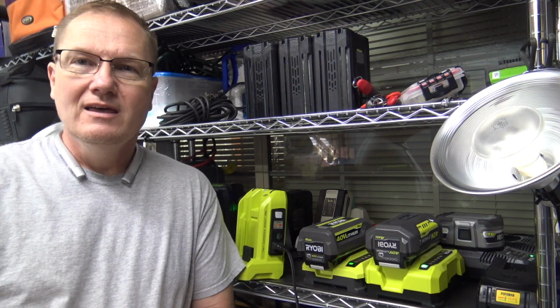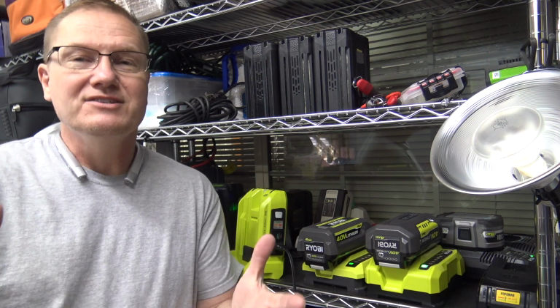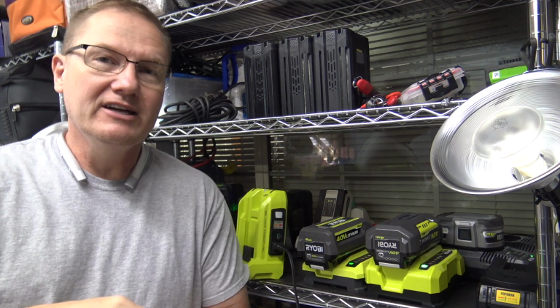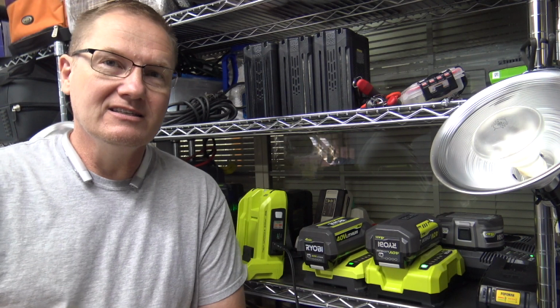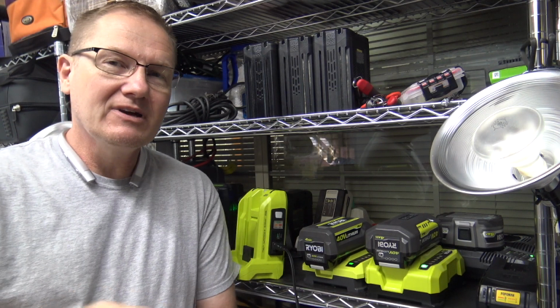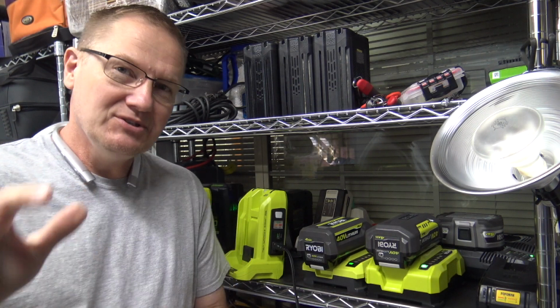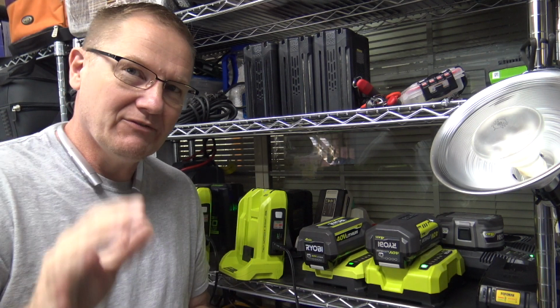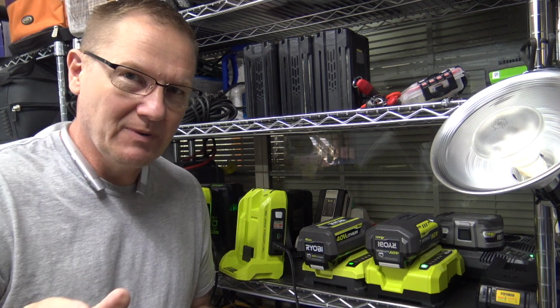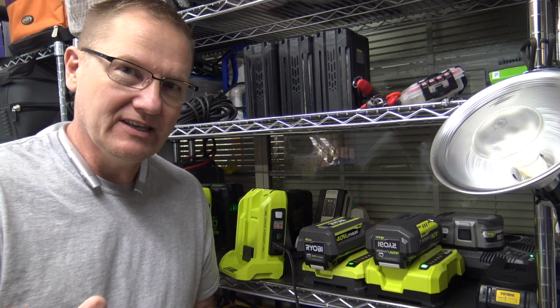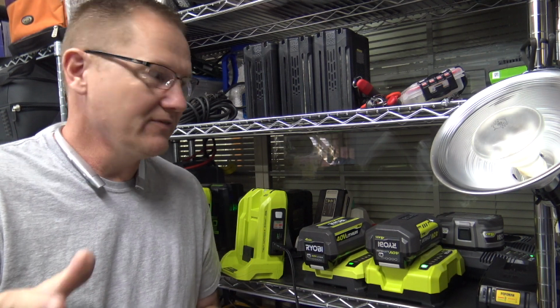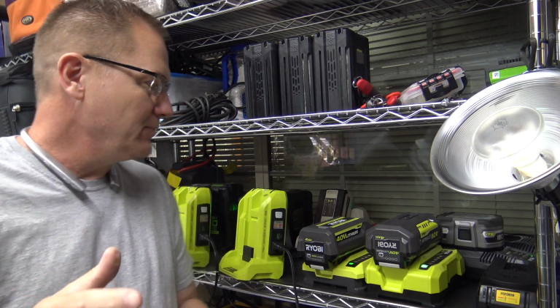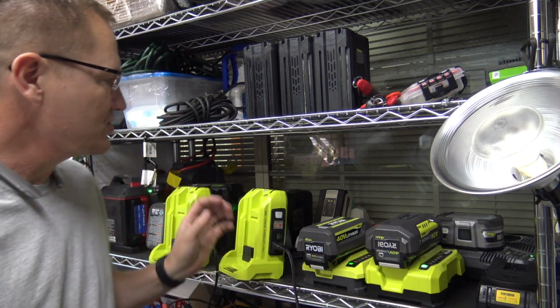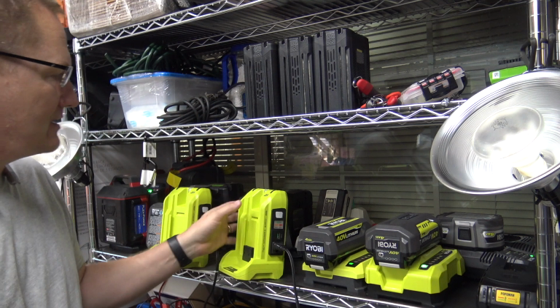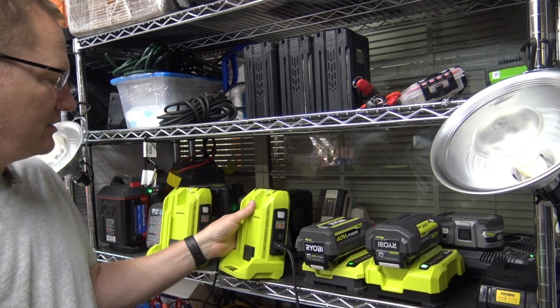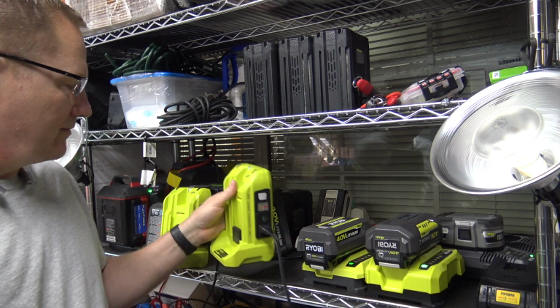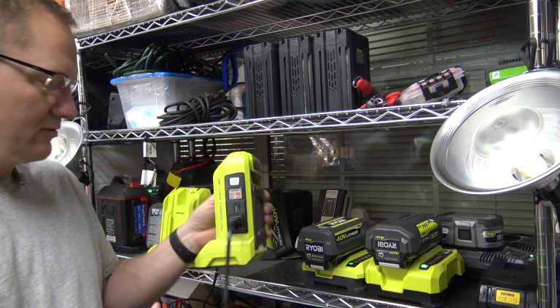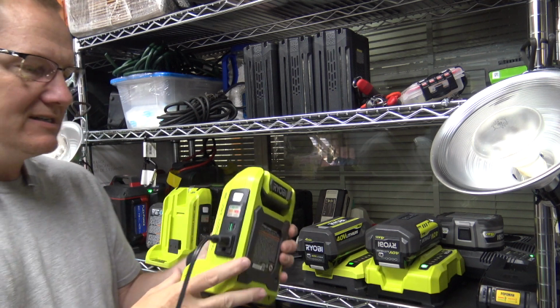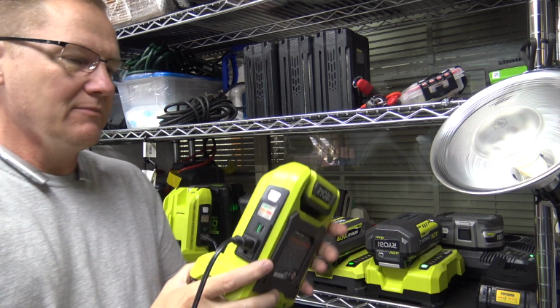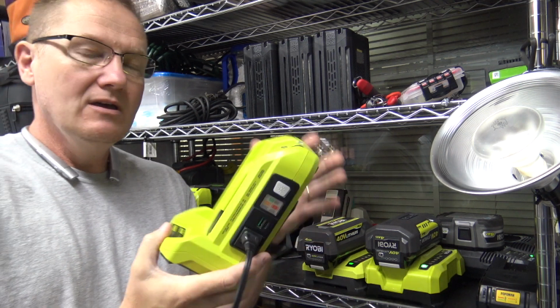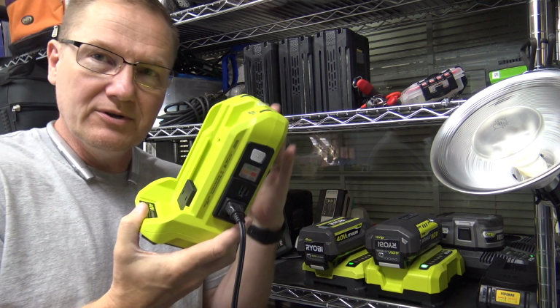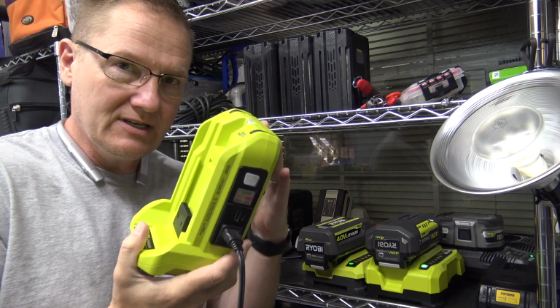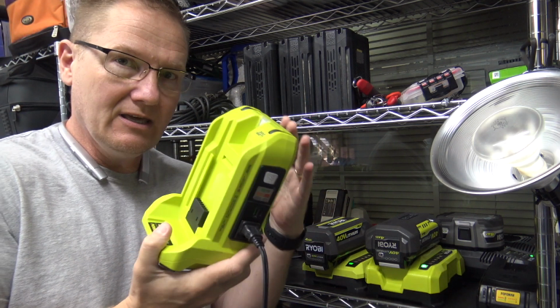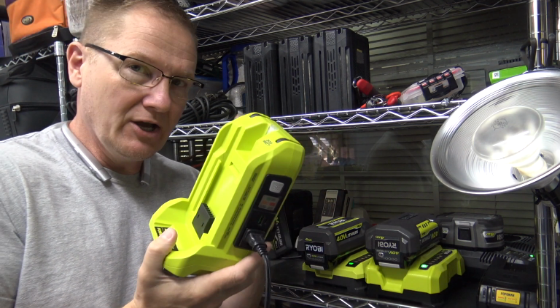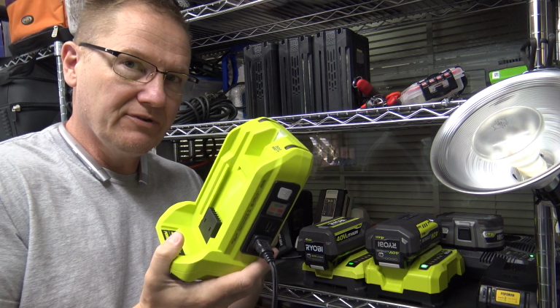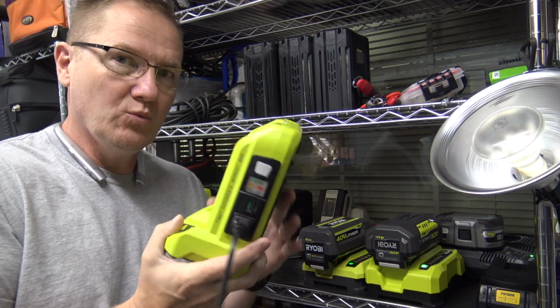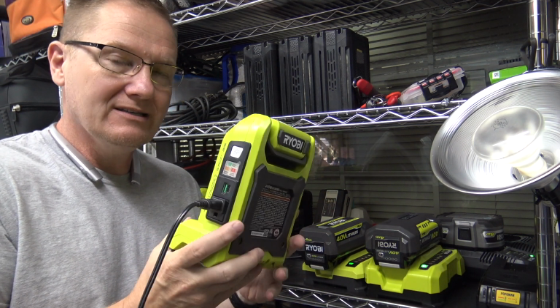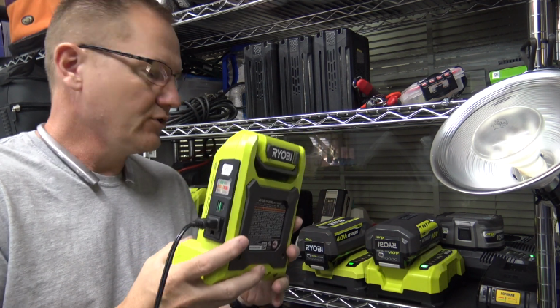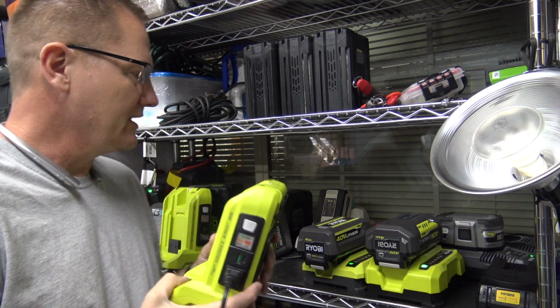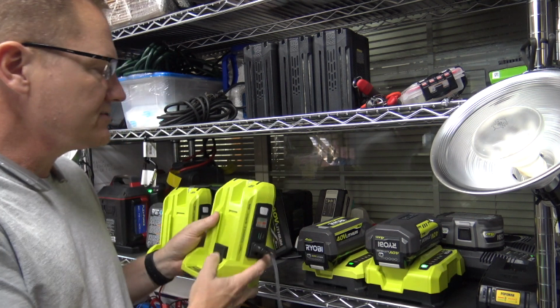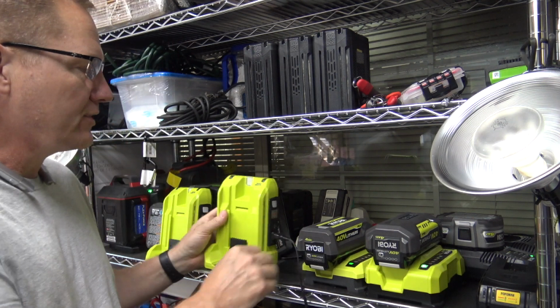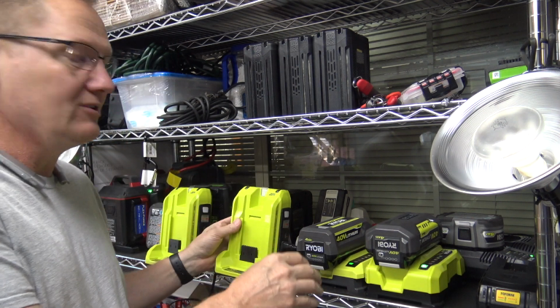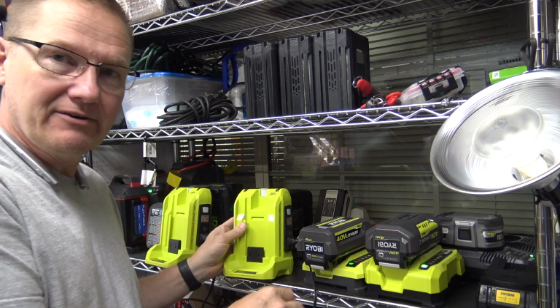Hey, this is John Young. Today we're going to do kind of a response video. We've had people question a little bit about the run time when you're using the Ryobi 300 watt inverter that uses the 40 volt battery.